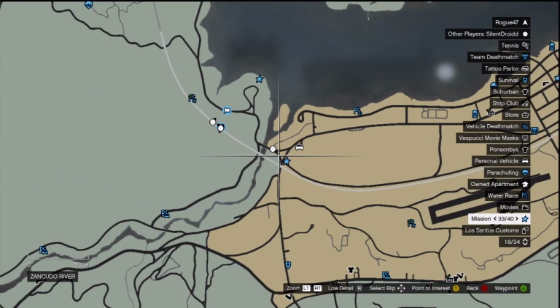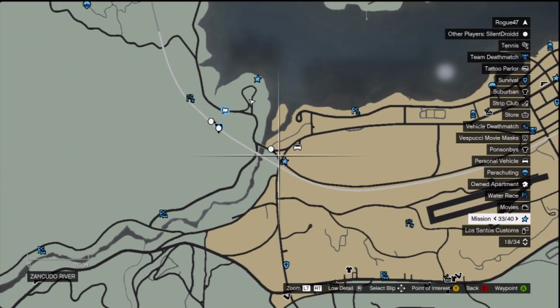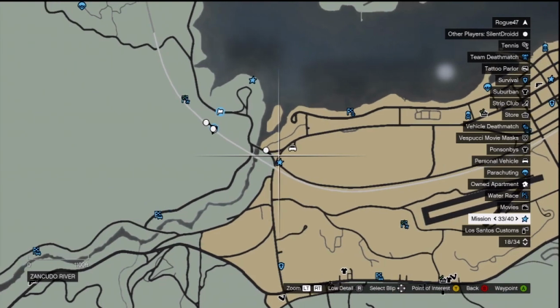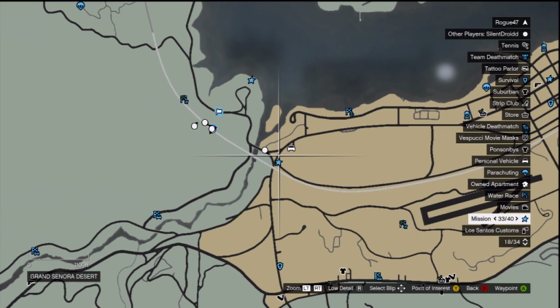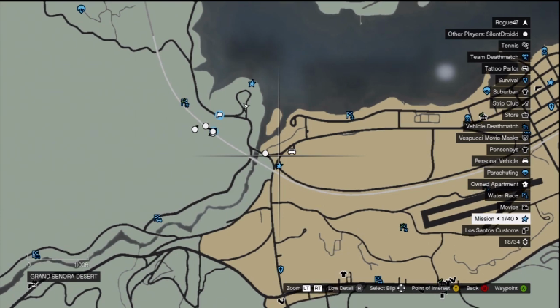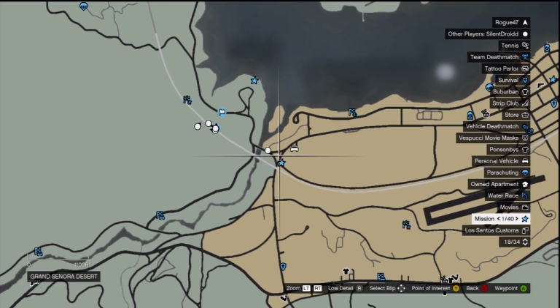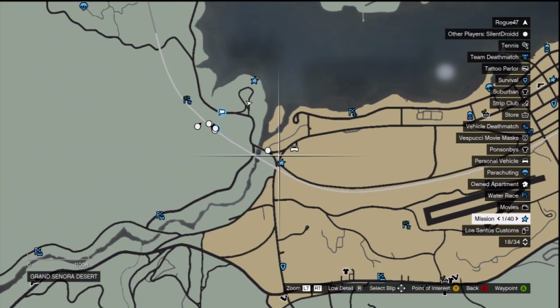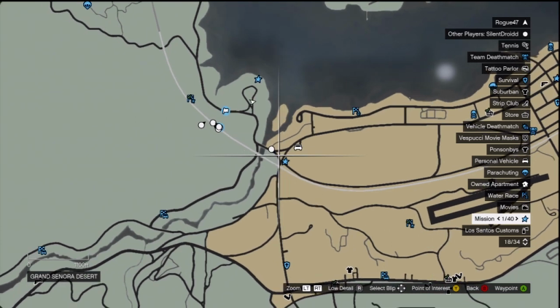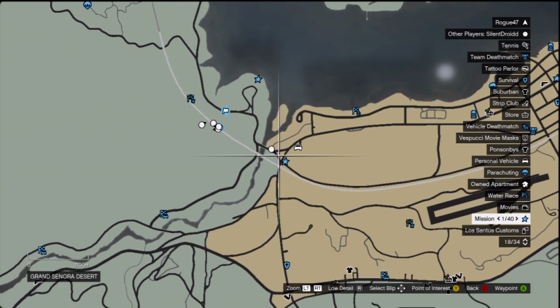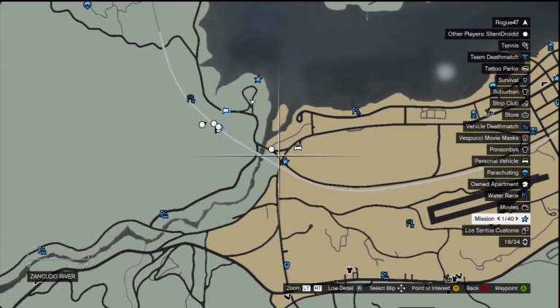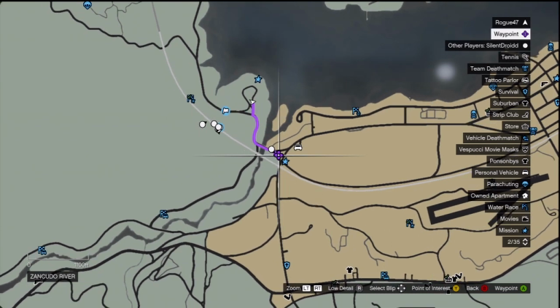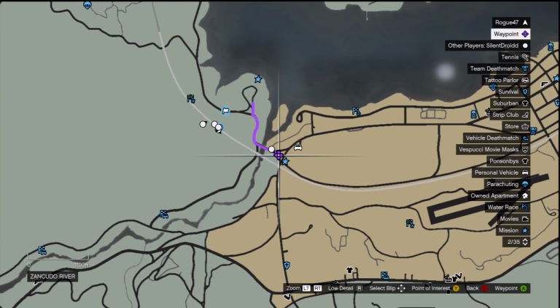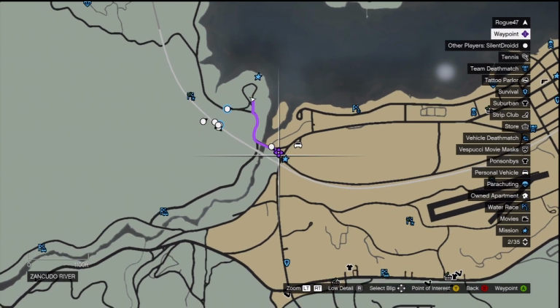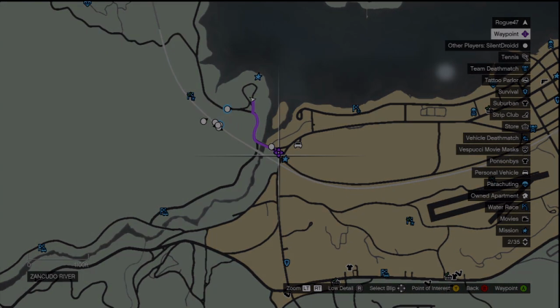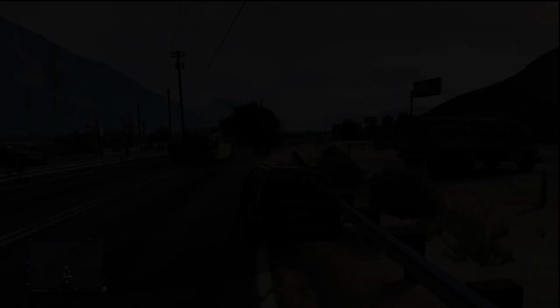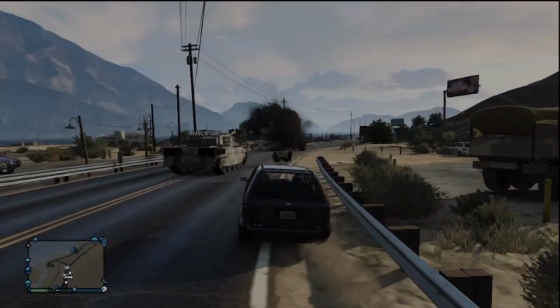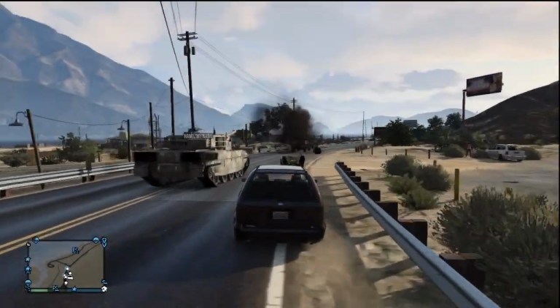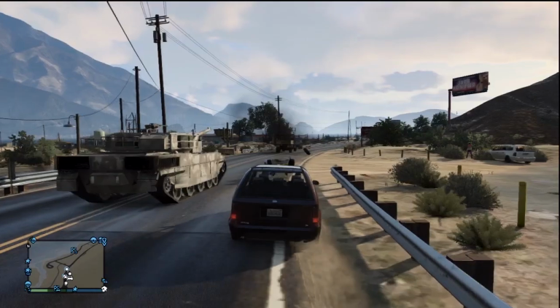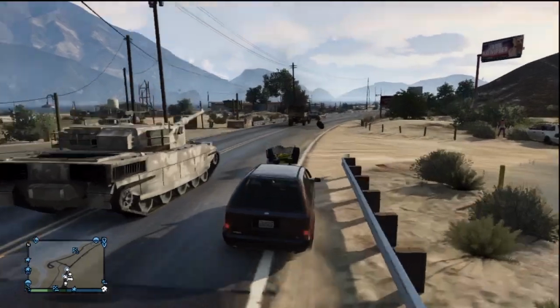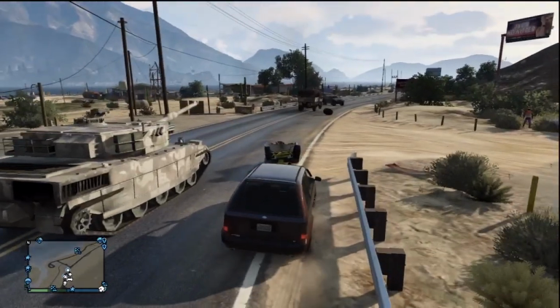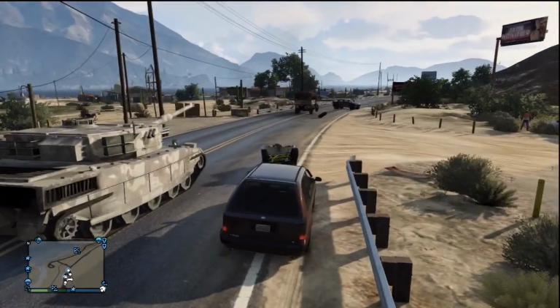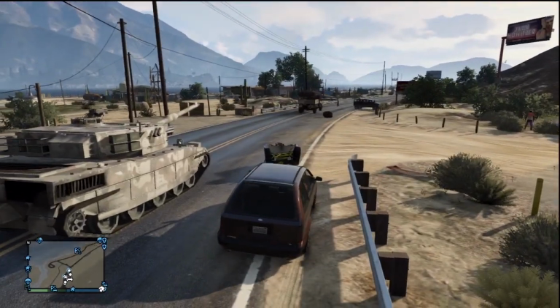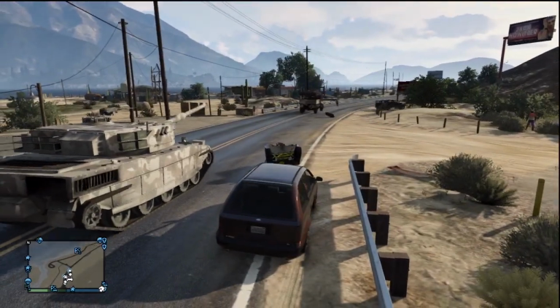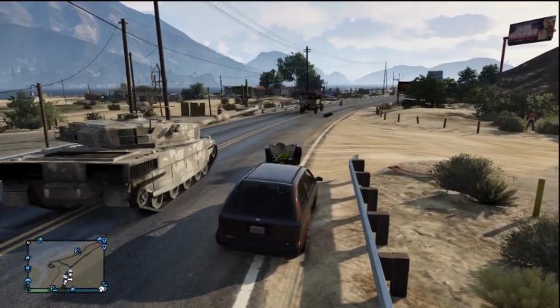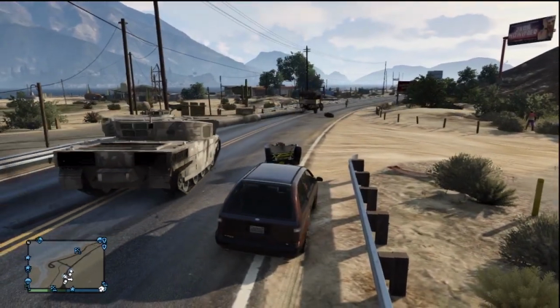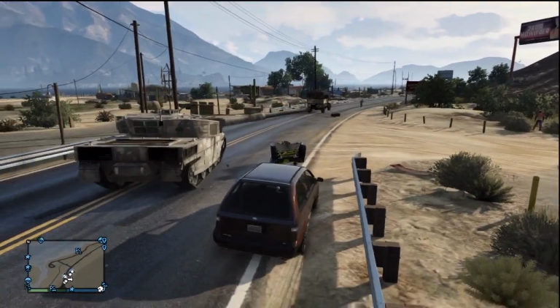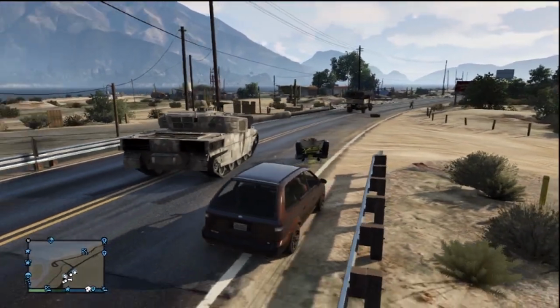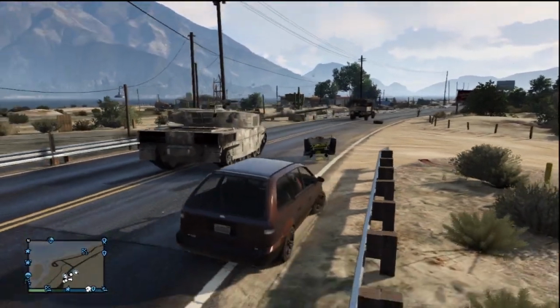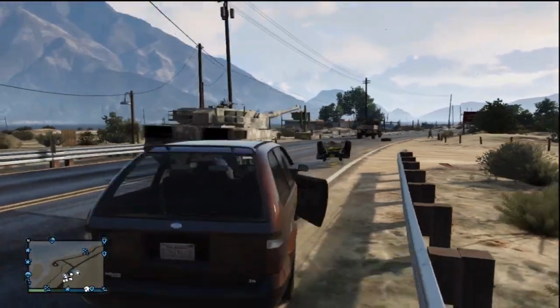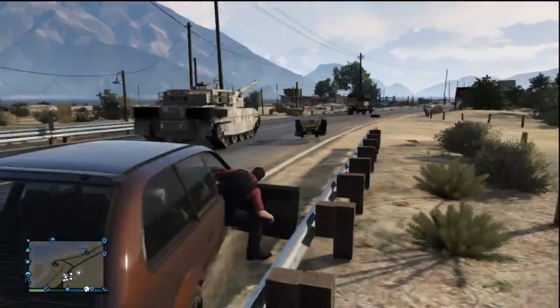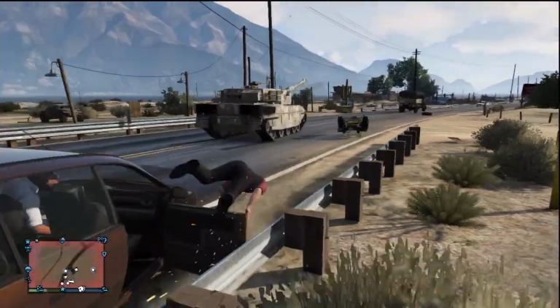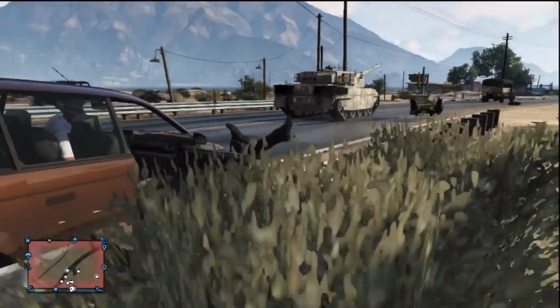This is a glitch that involves a tank, strangely enough, and it's a lot of fun to do because it just flies in the face of physics. You need a tank and a transport truck, or the barracks as it's called in the game.